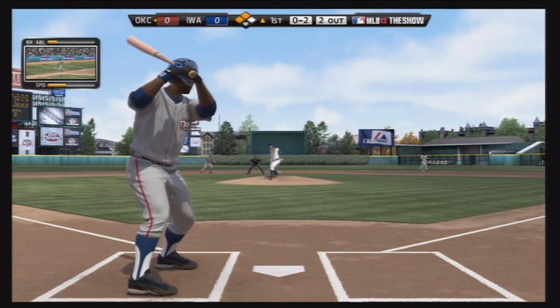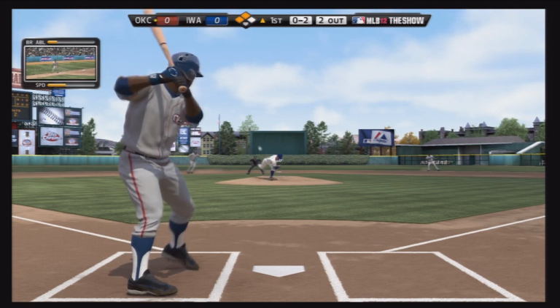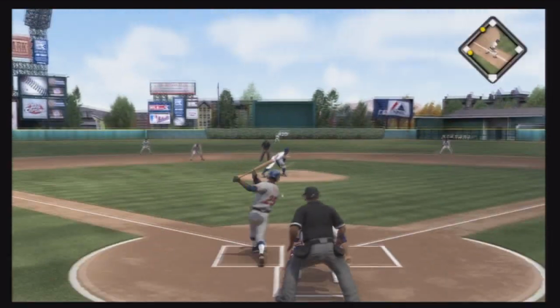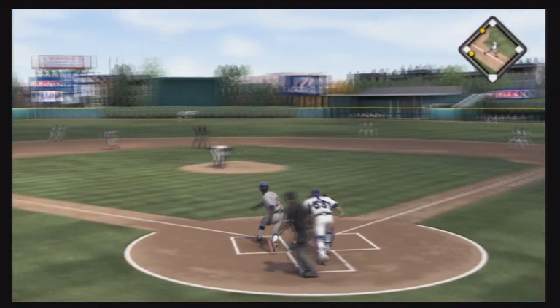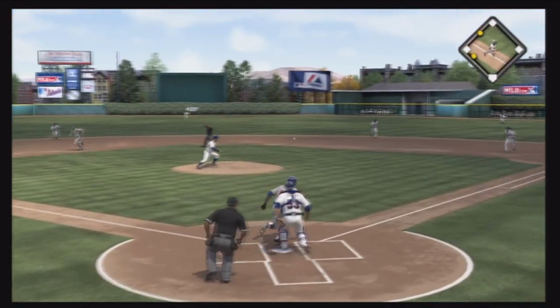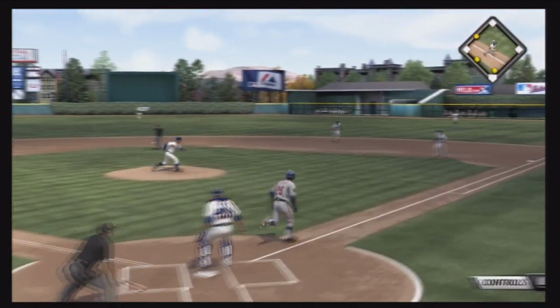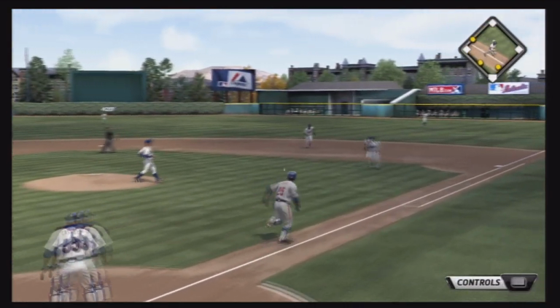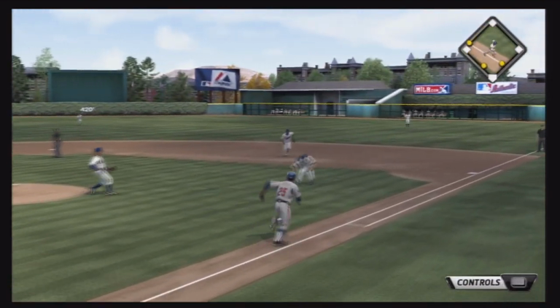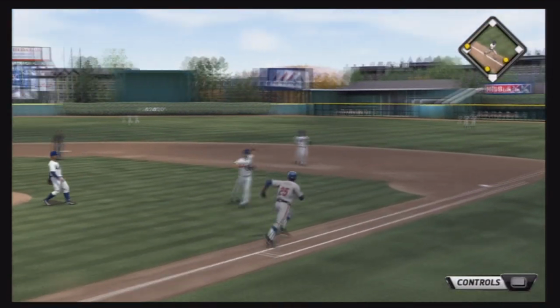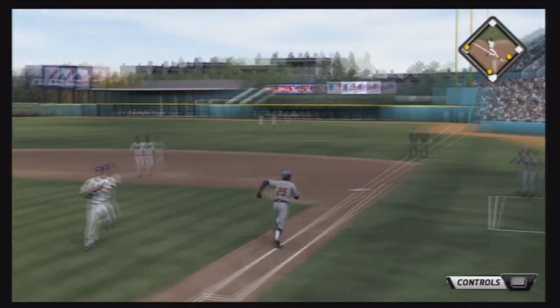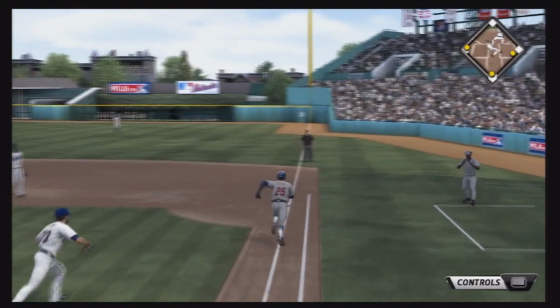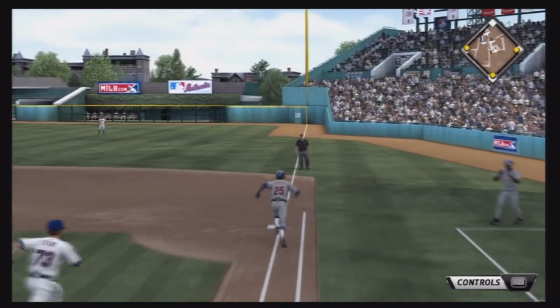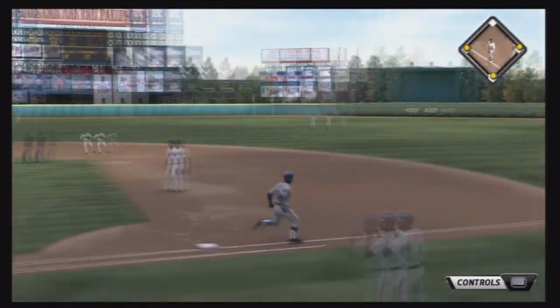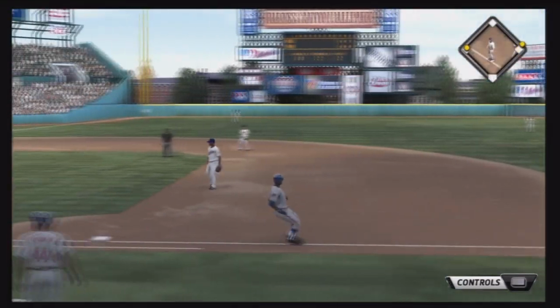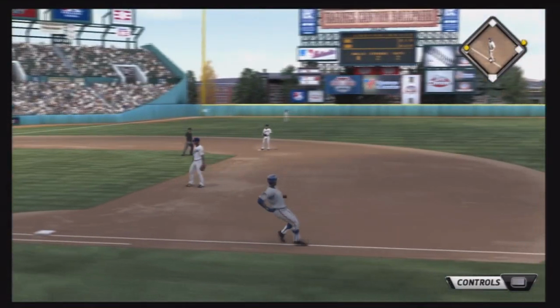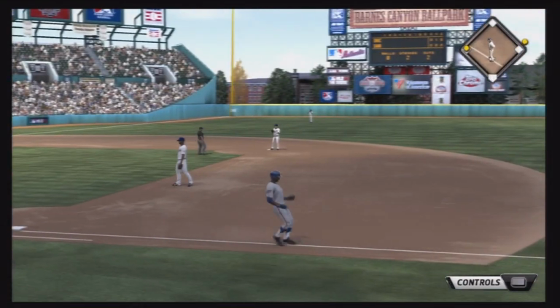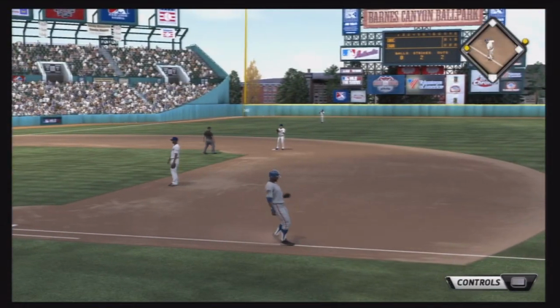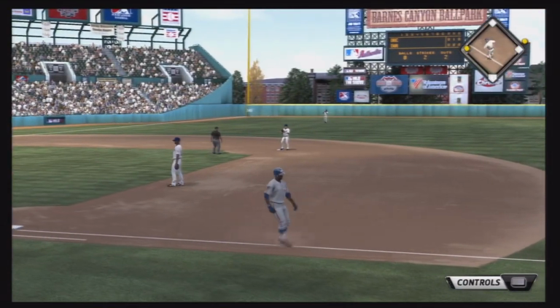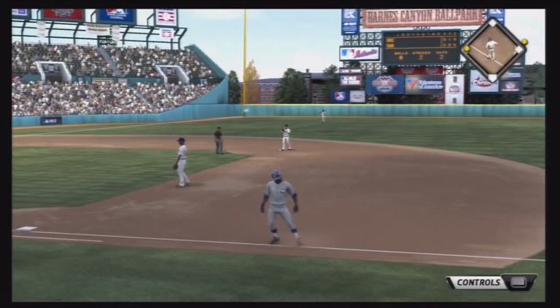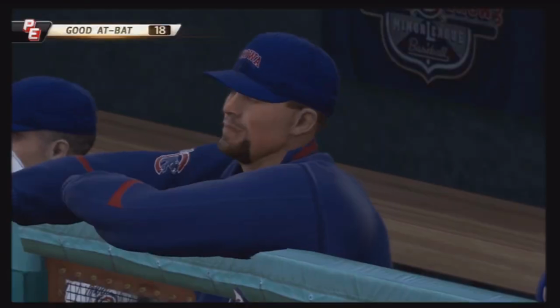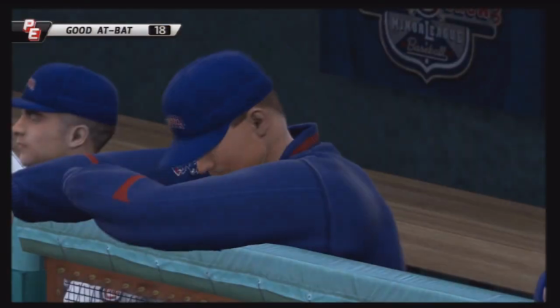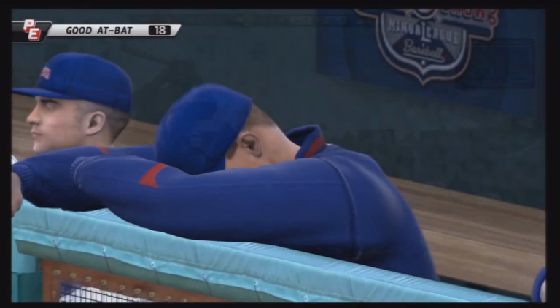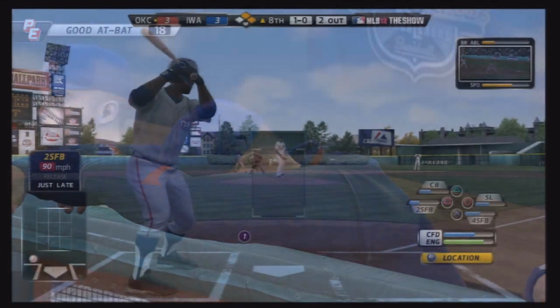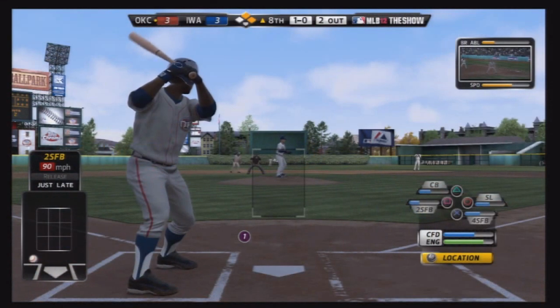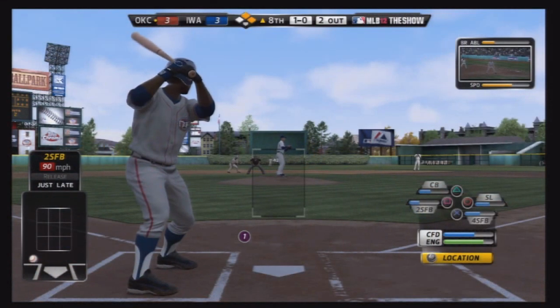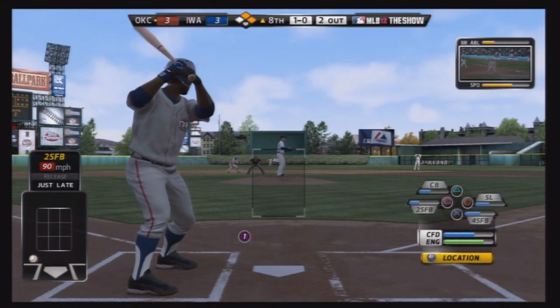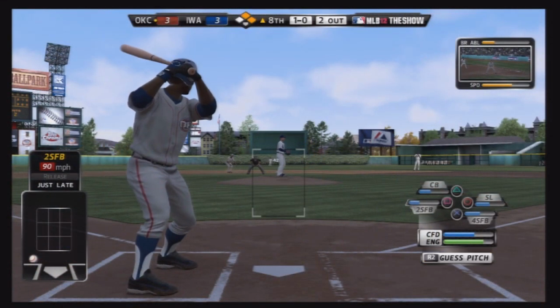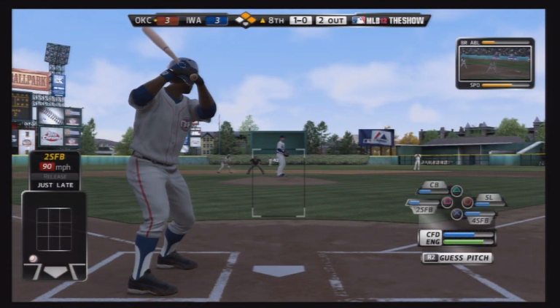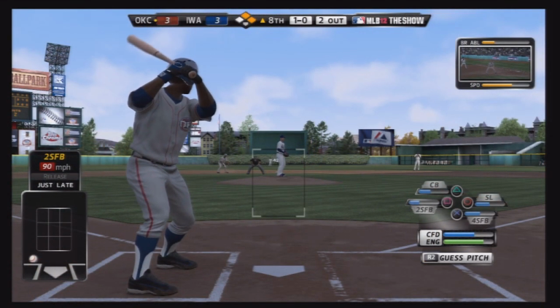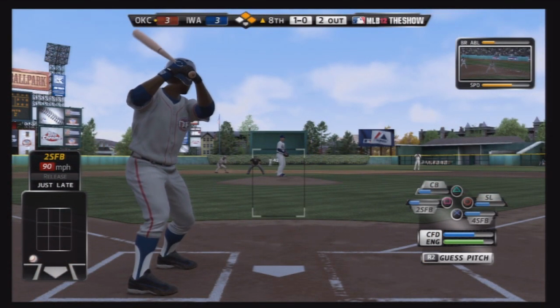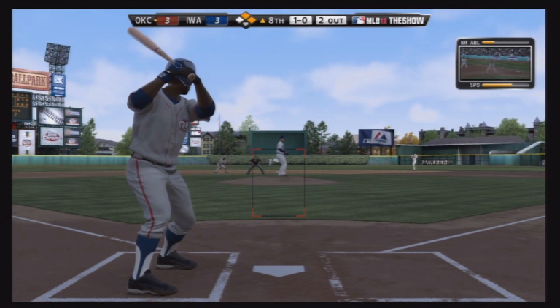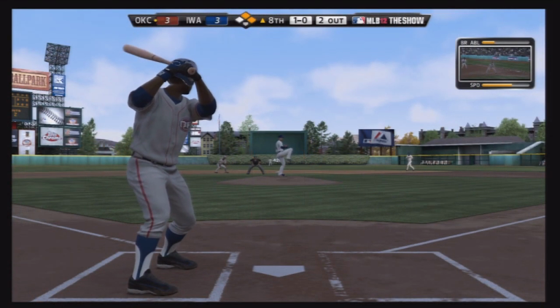Flash's first at-bat with two men in scoring position. It's off the pitcher, ricochets to the first baseman — he doesn't have a play. It's not a pretty hit, but it's an RBI, makes the stat sheet look pretty nice. Flash gets an RBI in his fourth at-bat of the season.